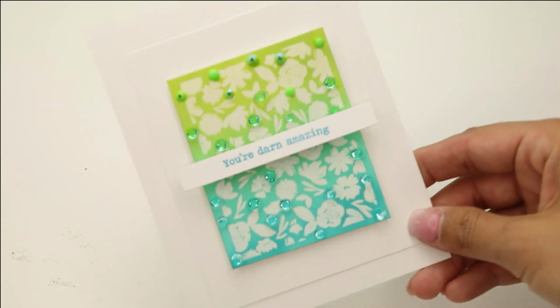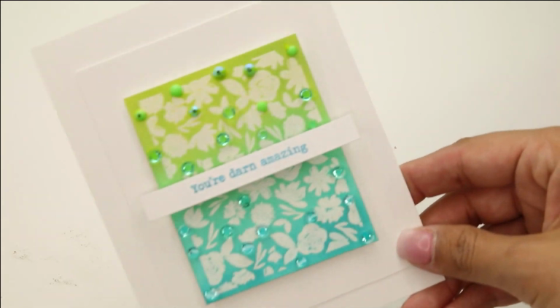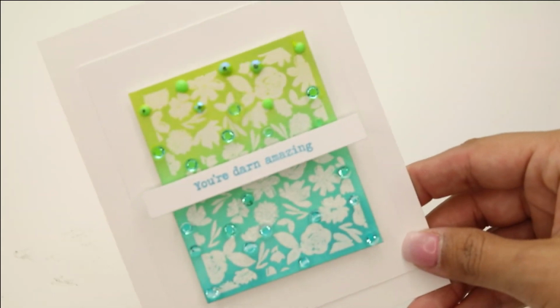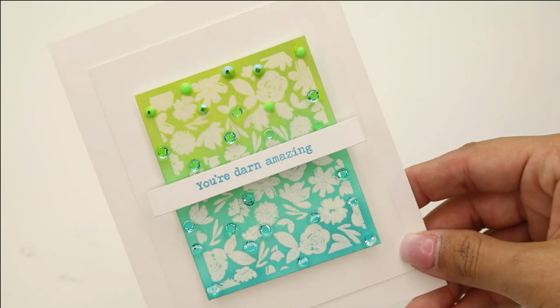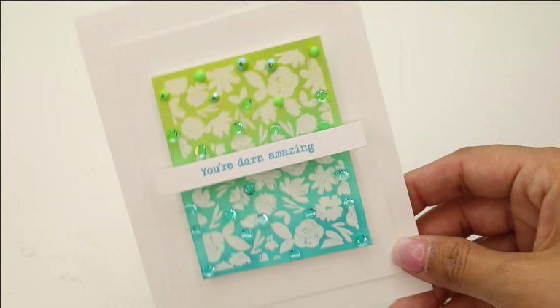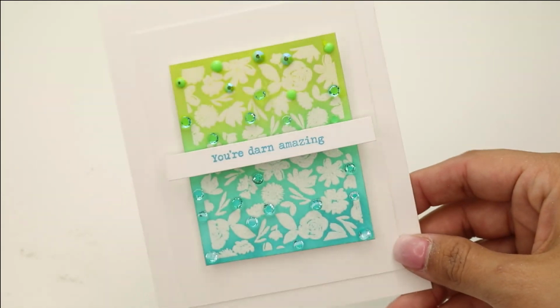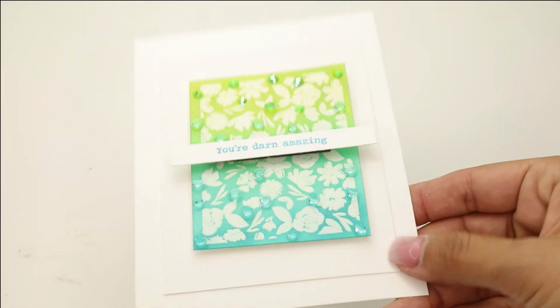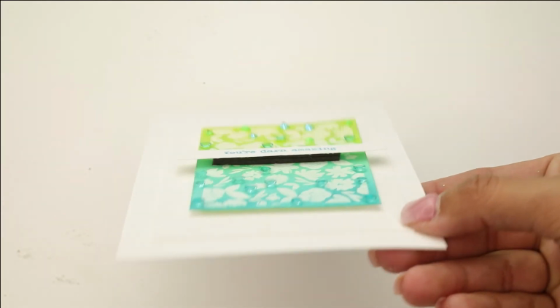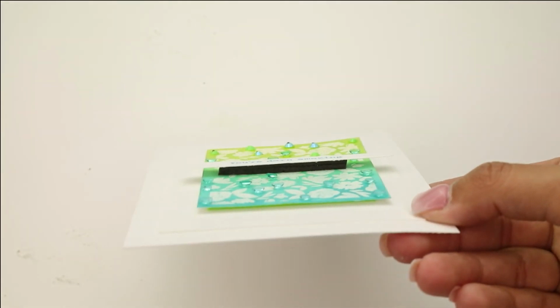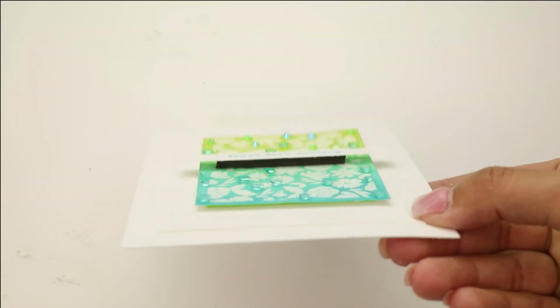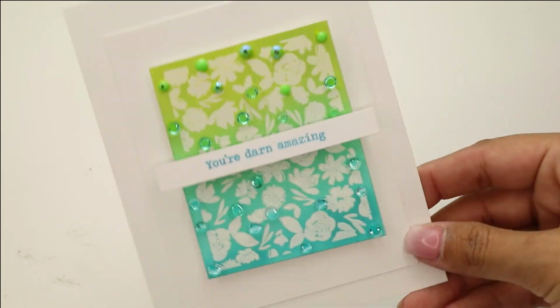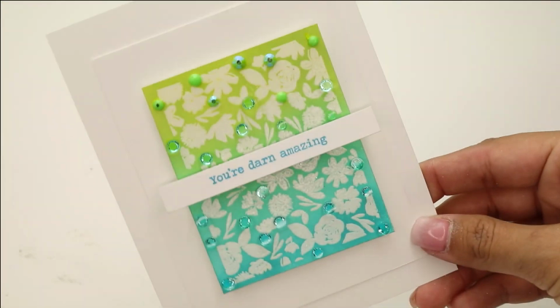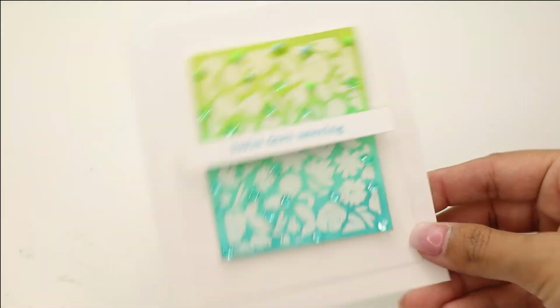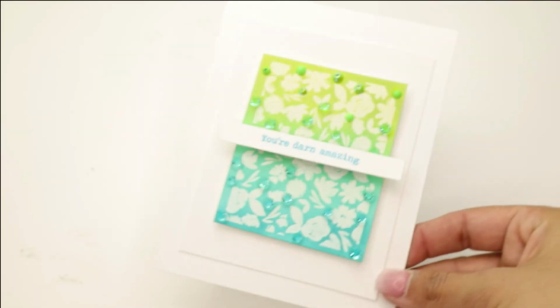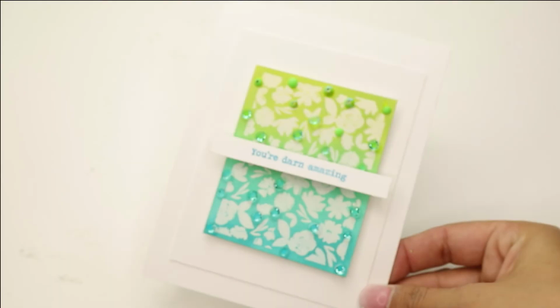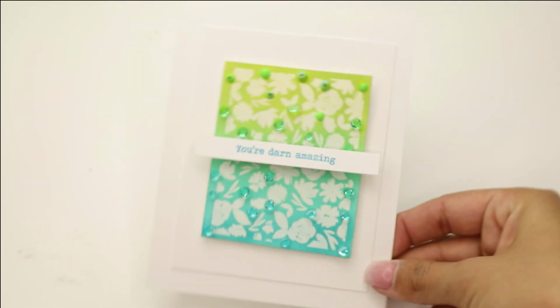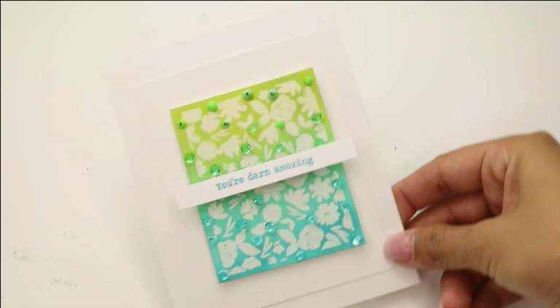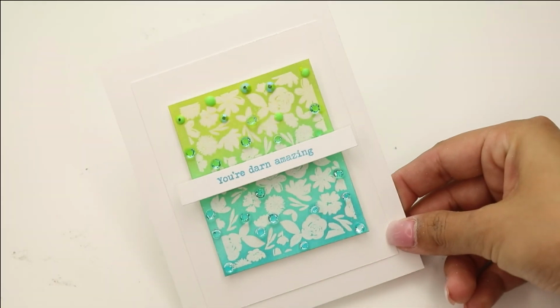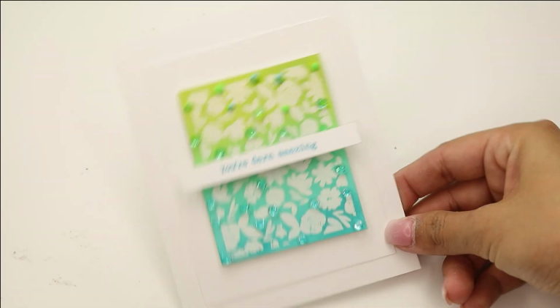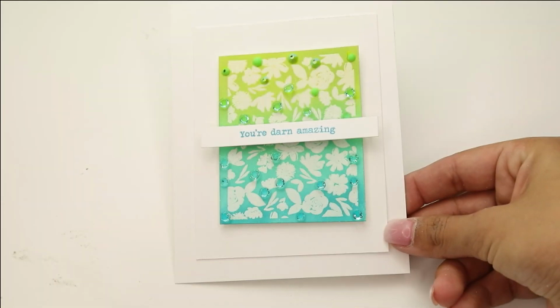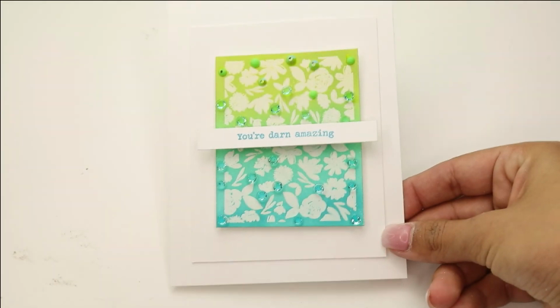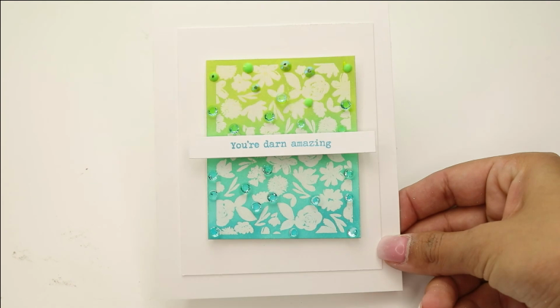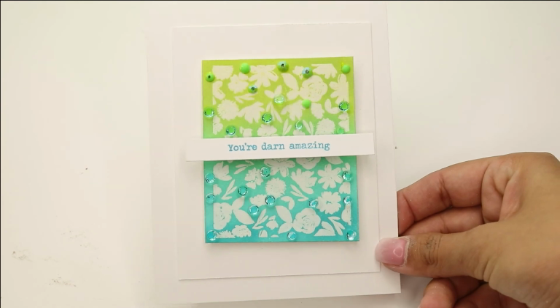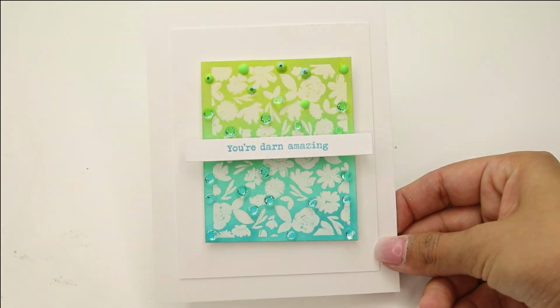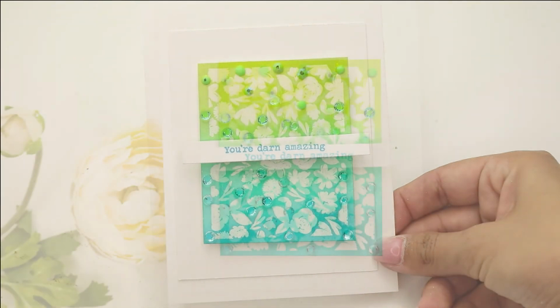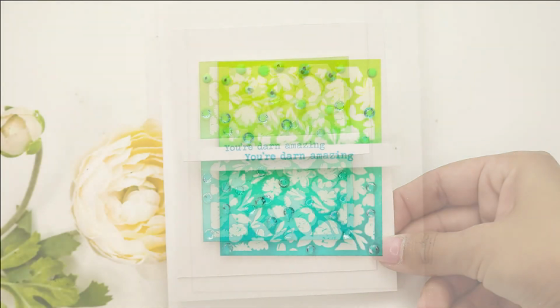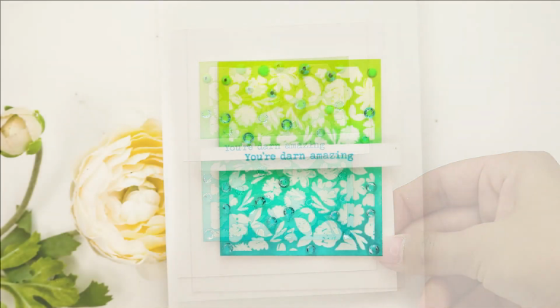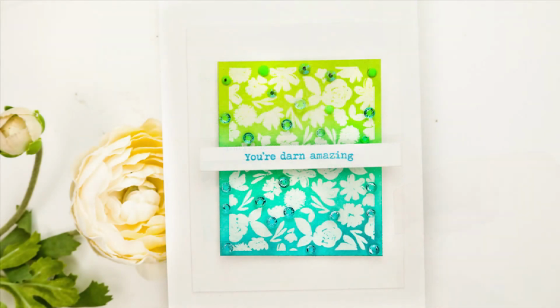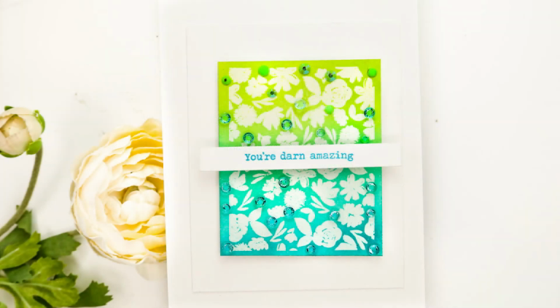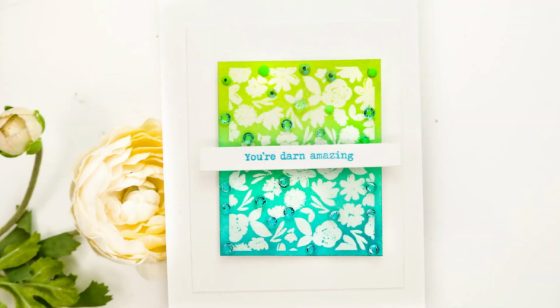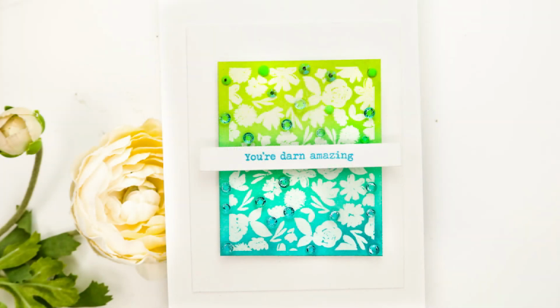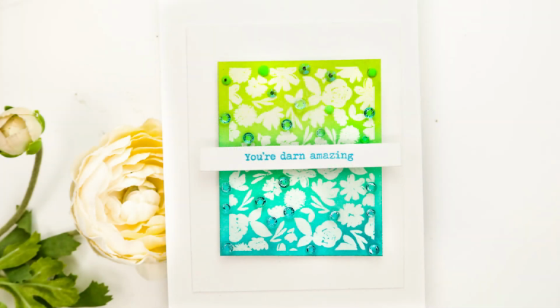That does it for me — thank you so much for joining me on Color Combos with Krystal. I hope you've enjoyed this tutorial: a super easy clean ombre card using ink blending with the newest By His Wounds stamp set. We'll see you guys later, have an amazing day!